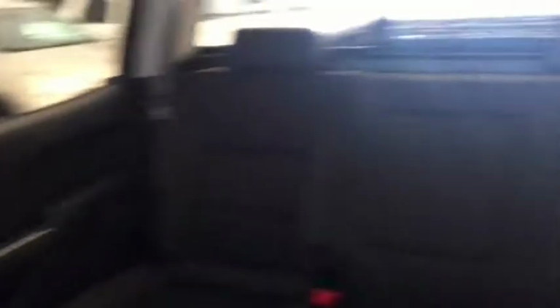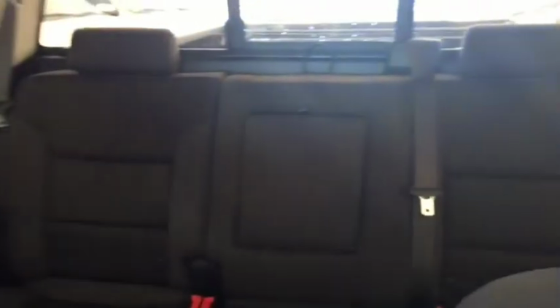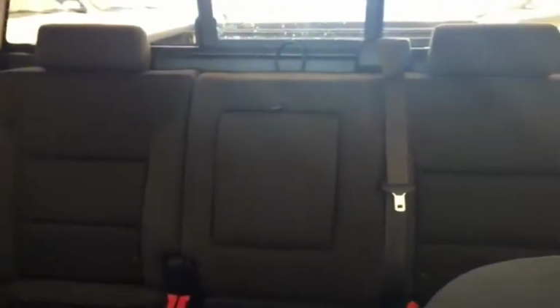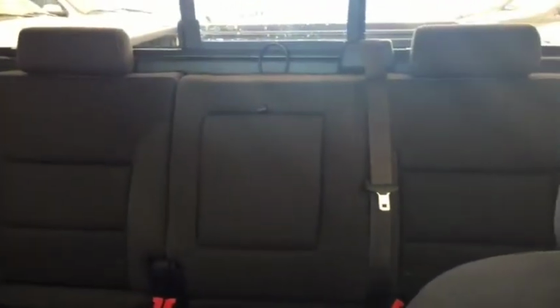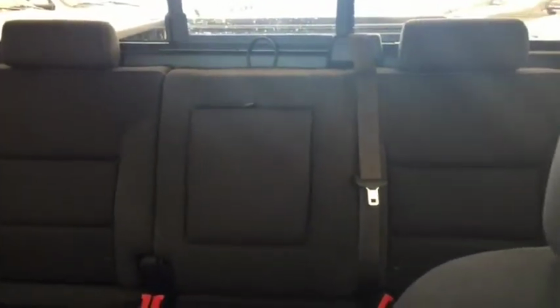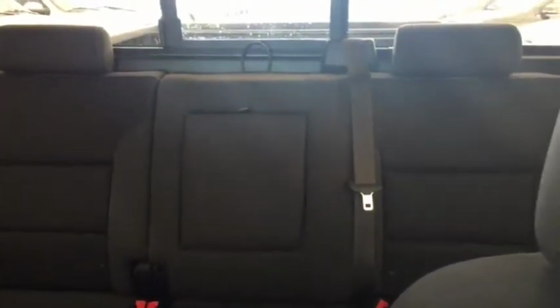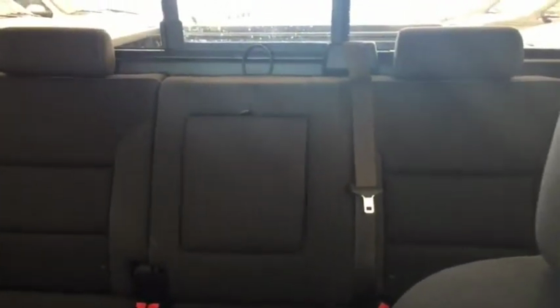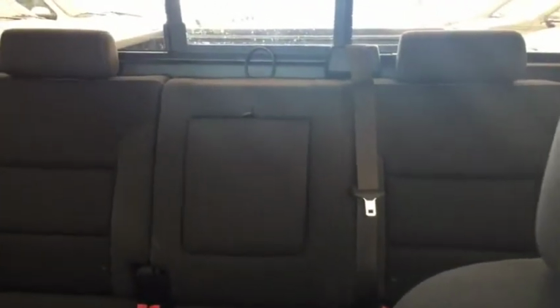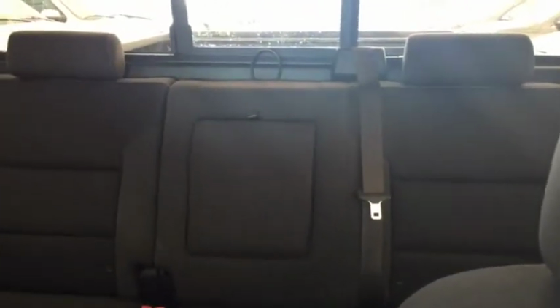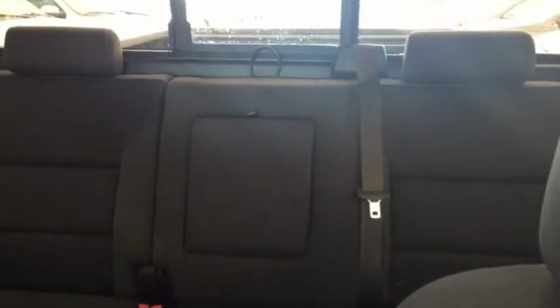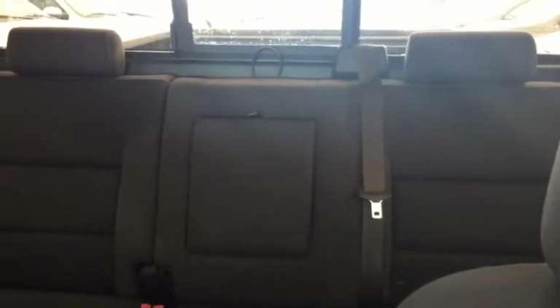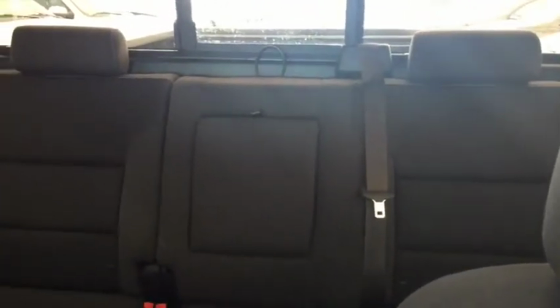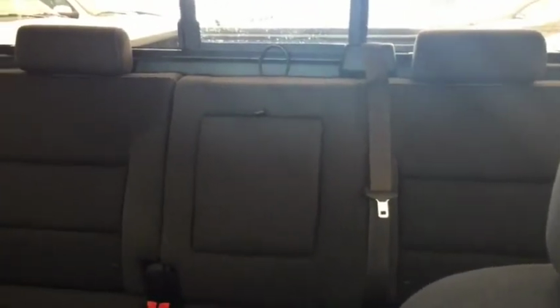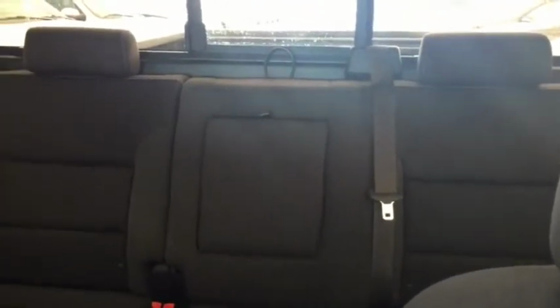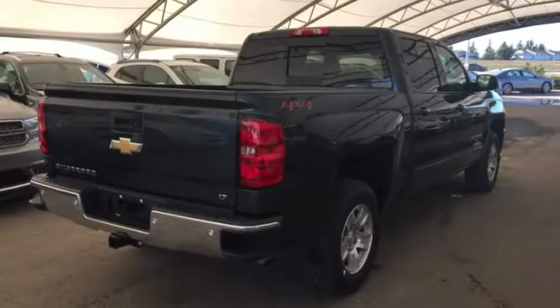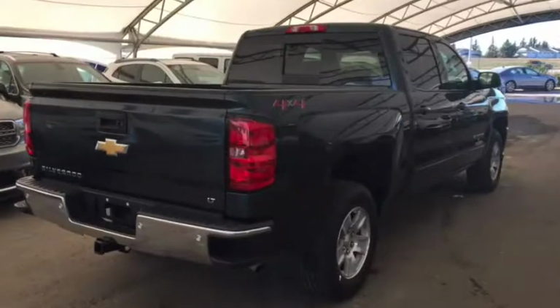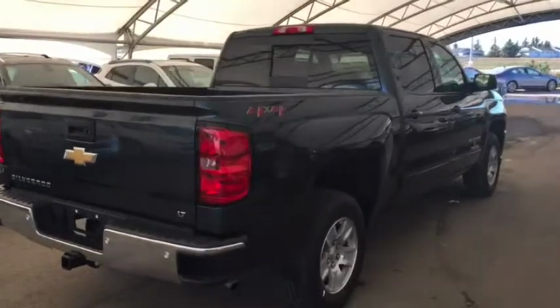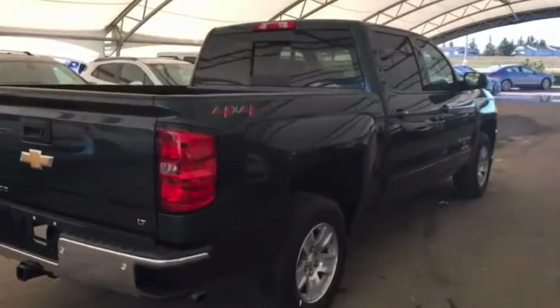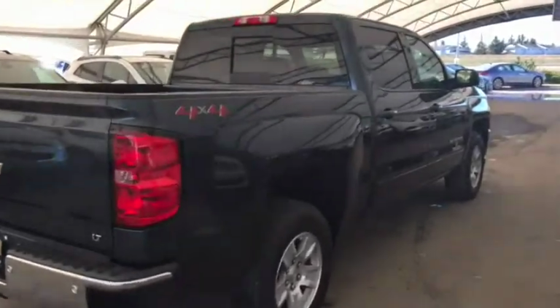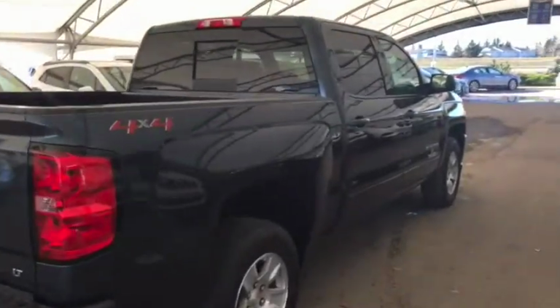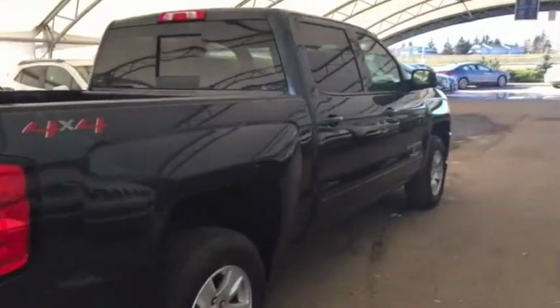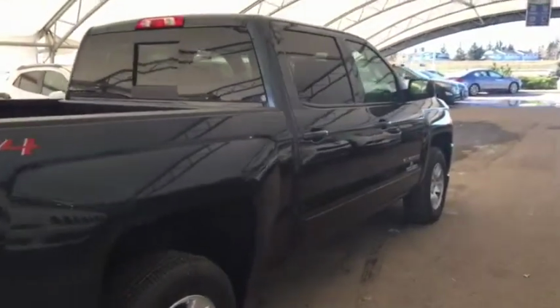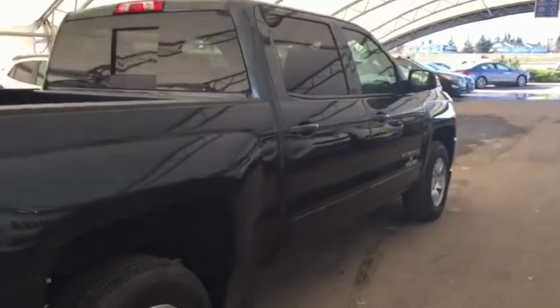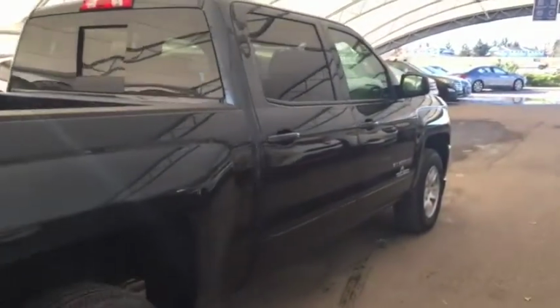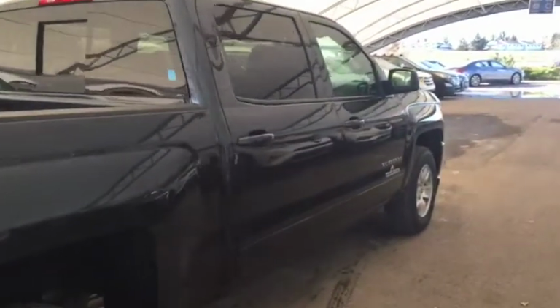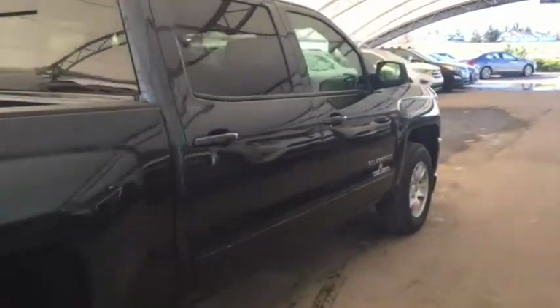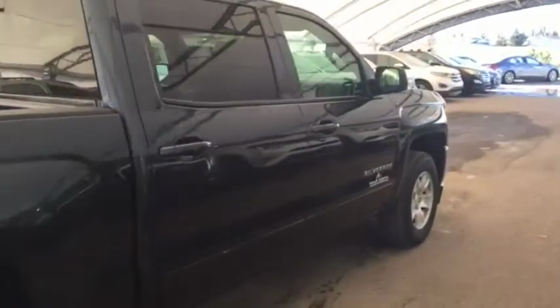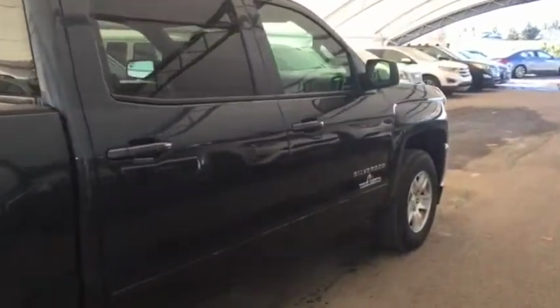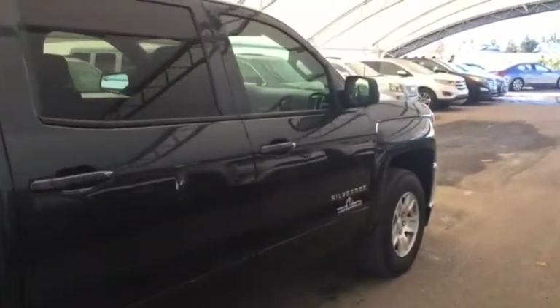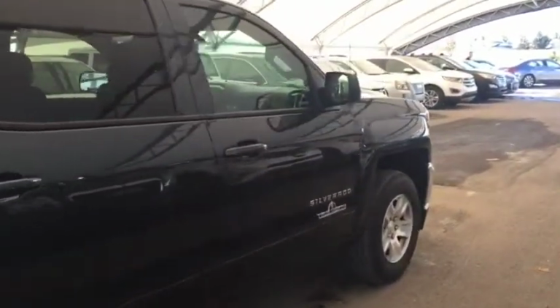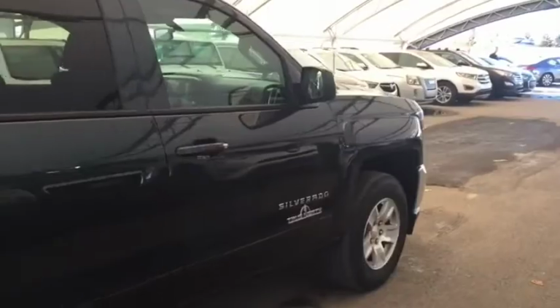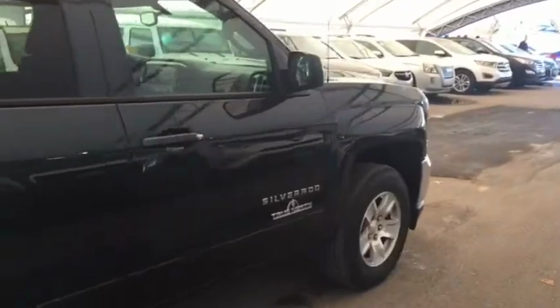Comfortable seating for 6, power sliding rear window, and much more. So don't miss out — hurry in or give us a call today at Davis Chevrolet to book your test drive.